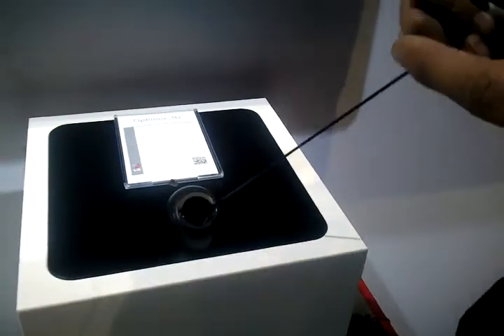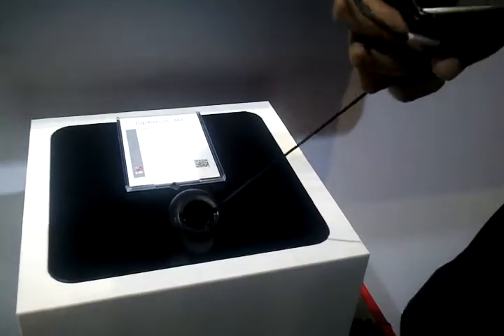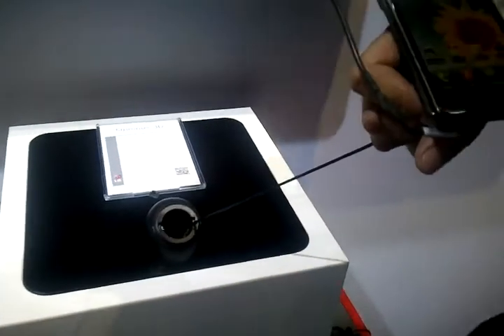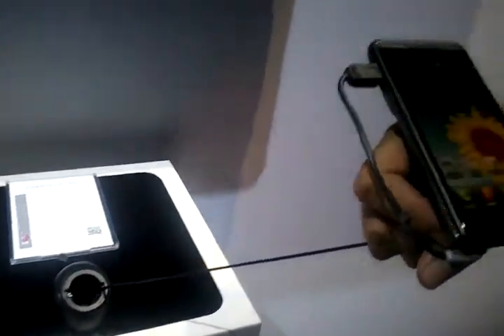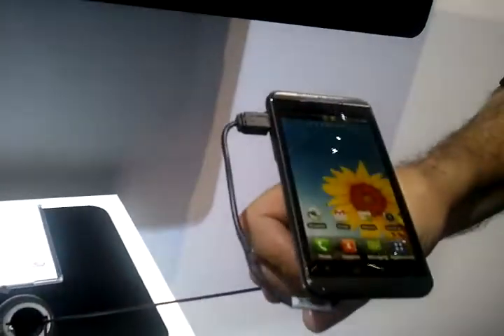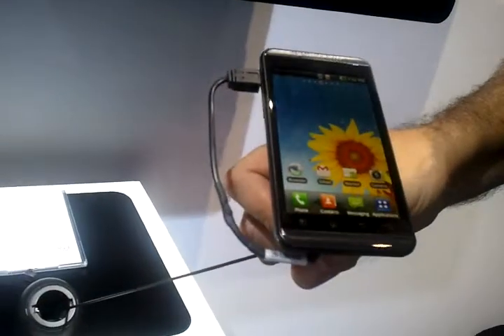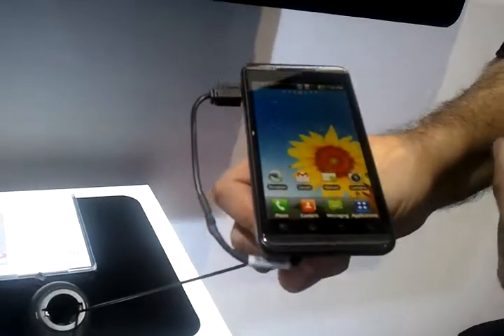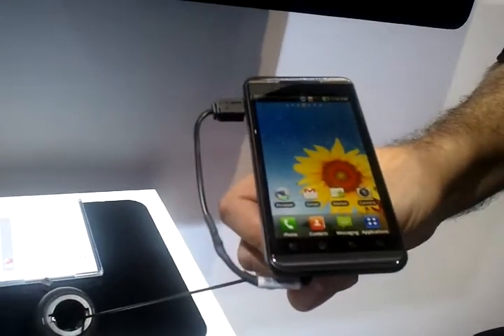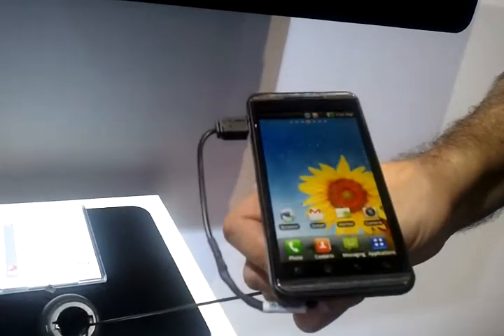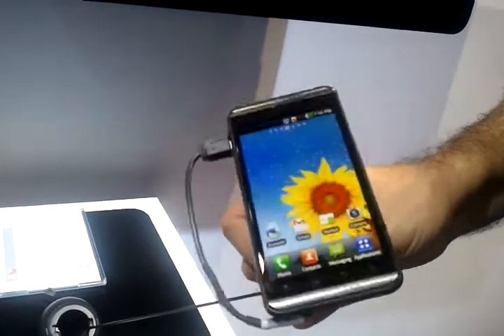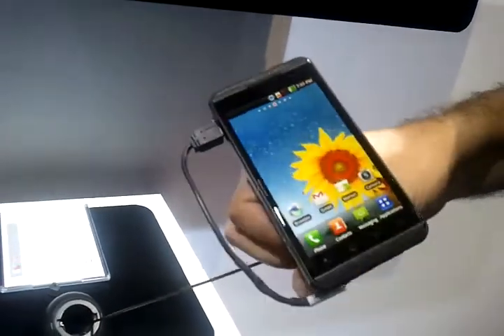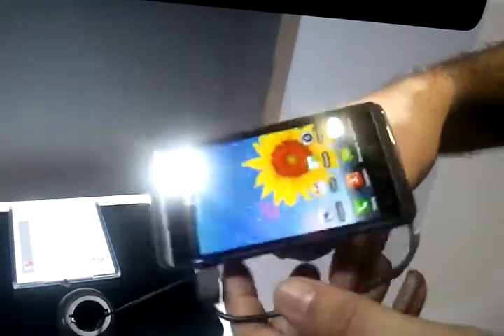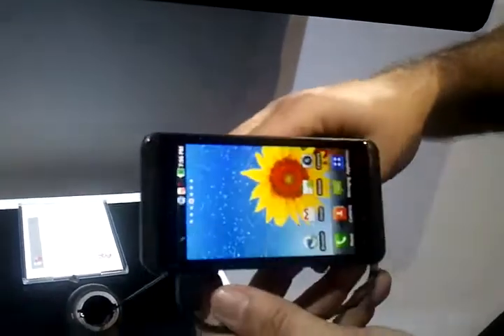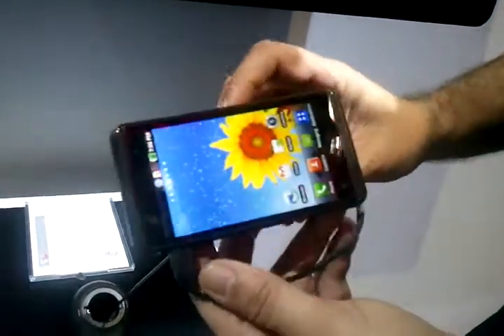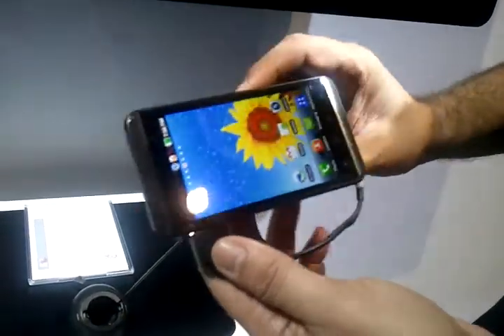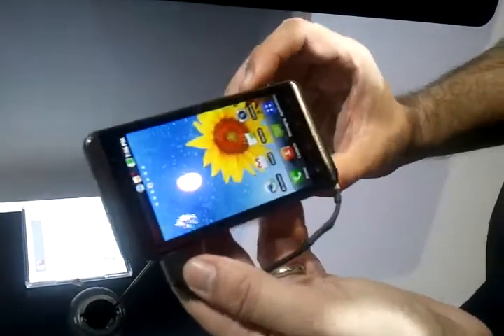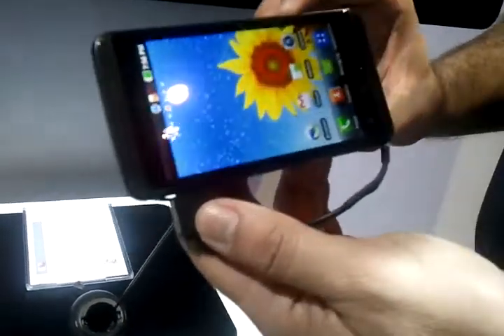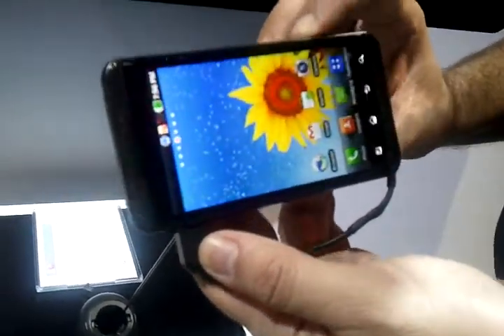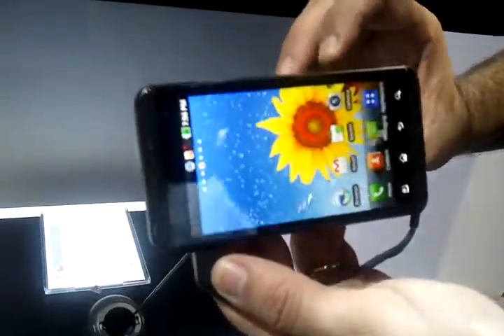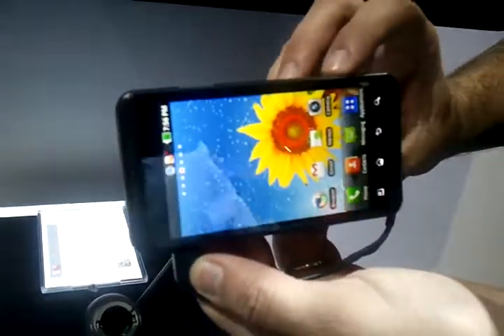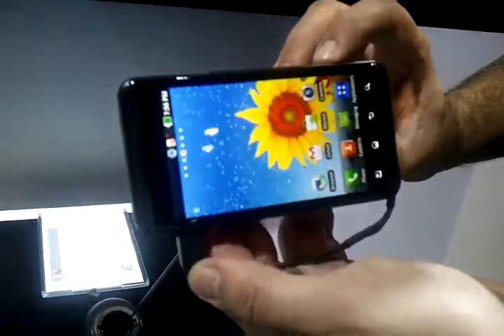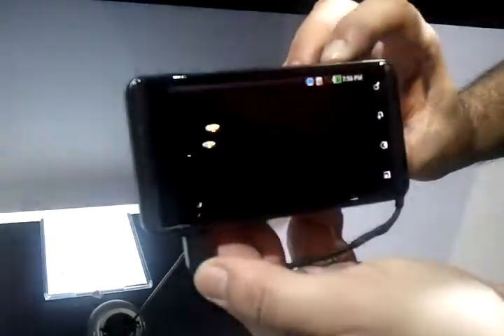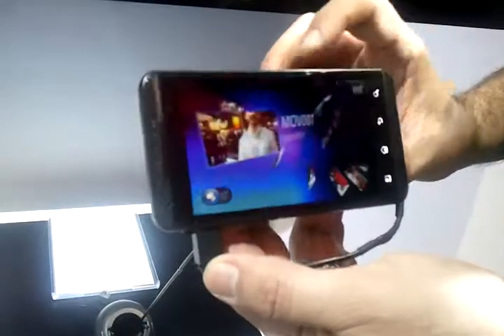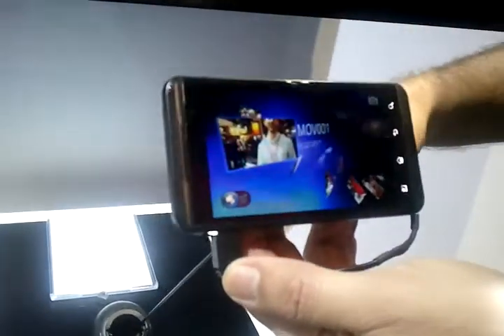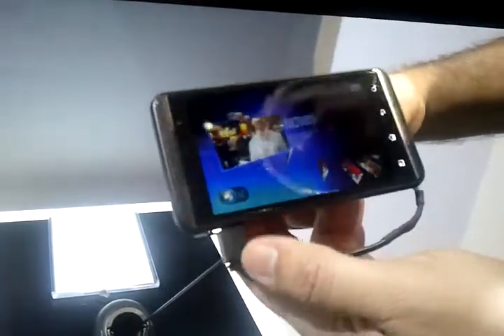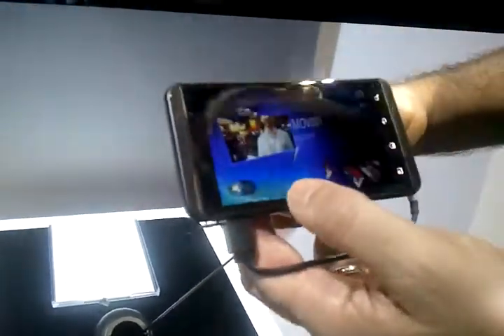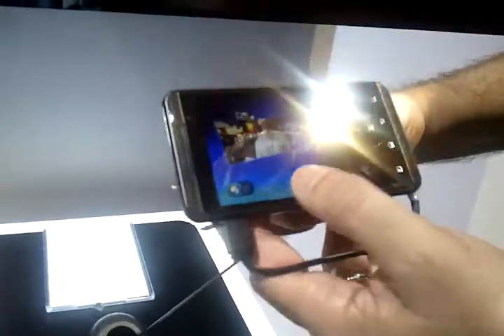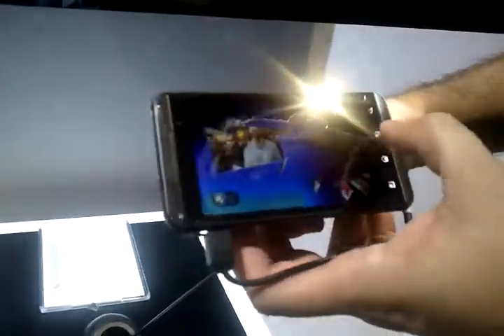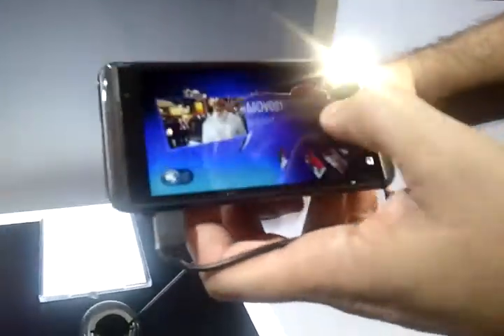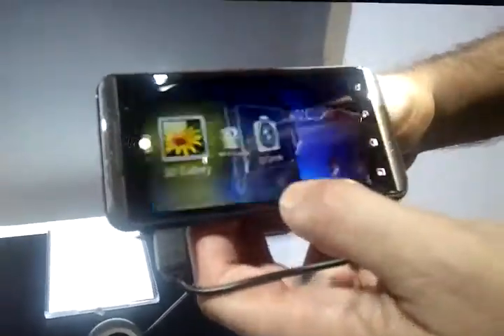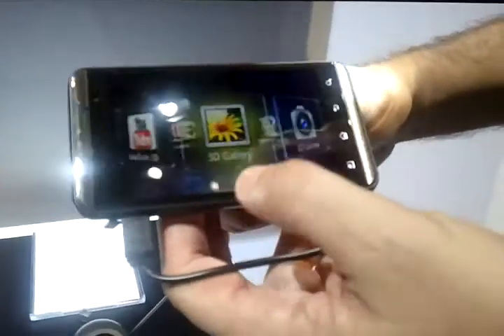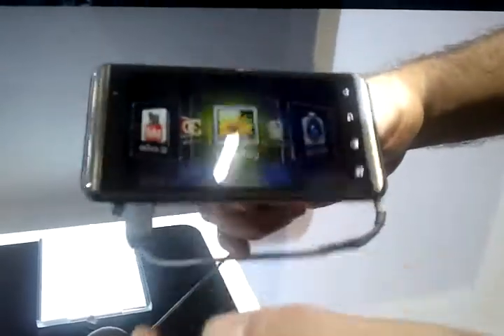Unlike the Slate, on this one you won't need your 3D glasses. This one actually uses what's called a parallax barrier, which allows you to watch 3D content without having the glasses.